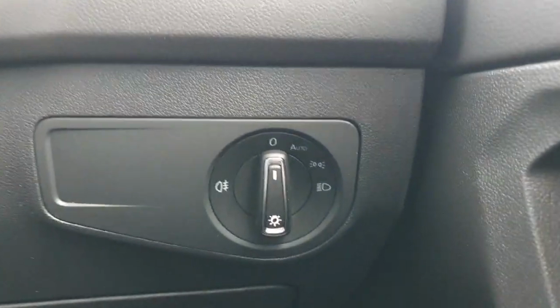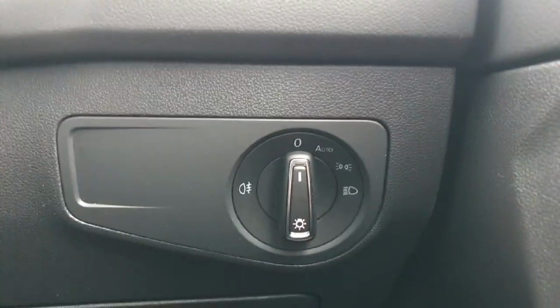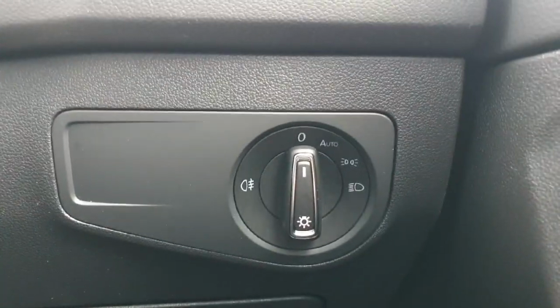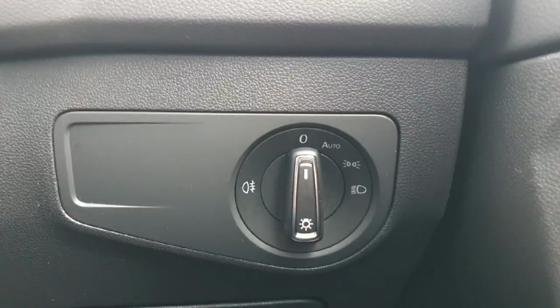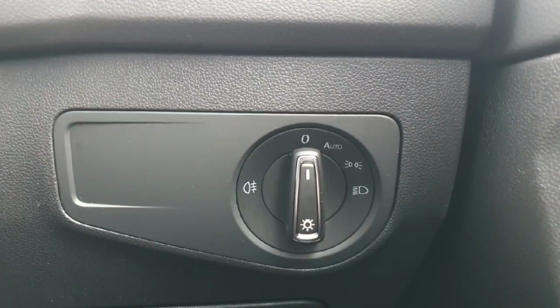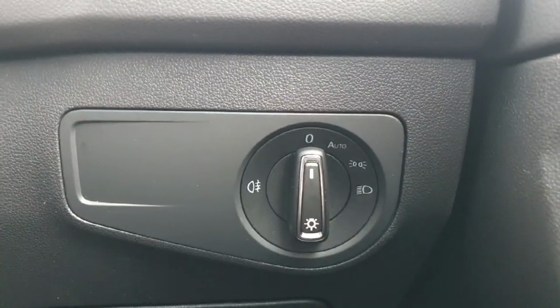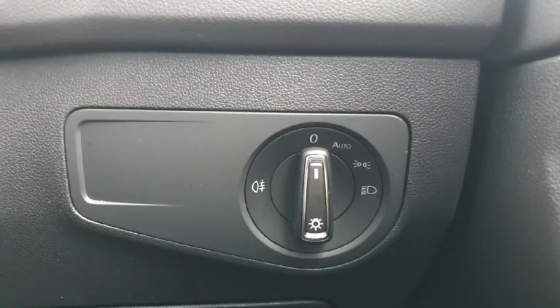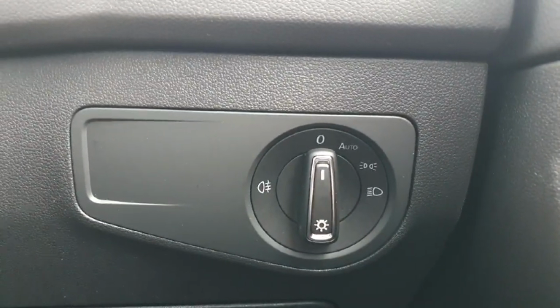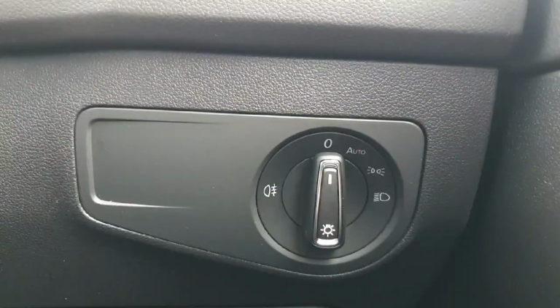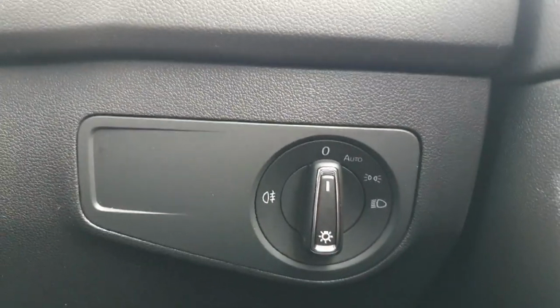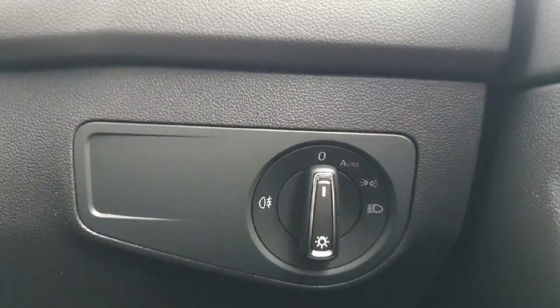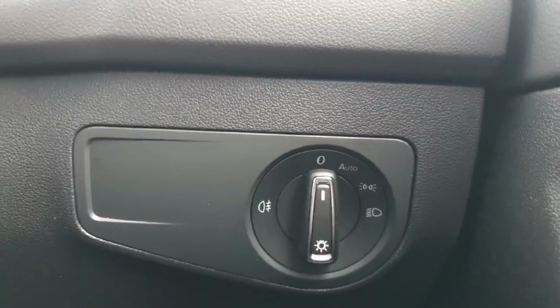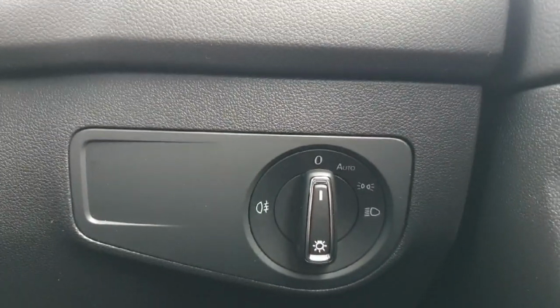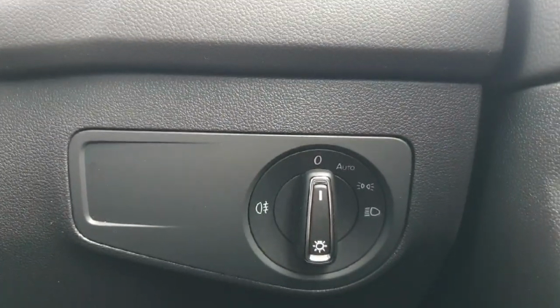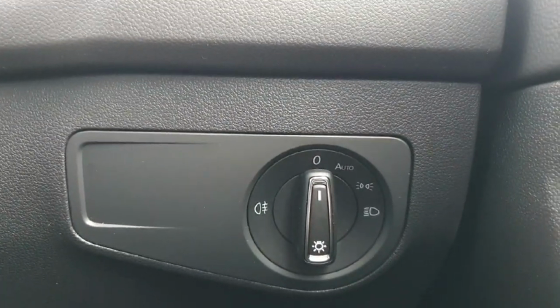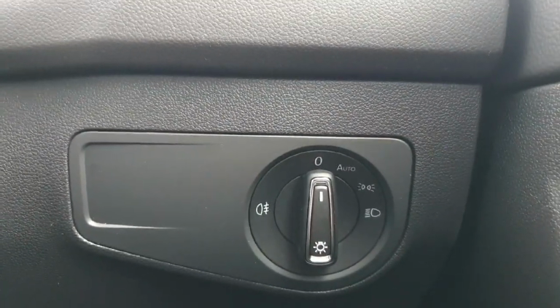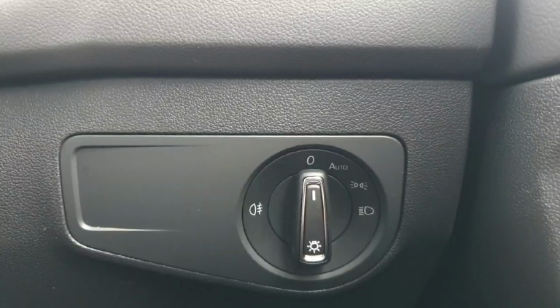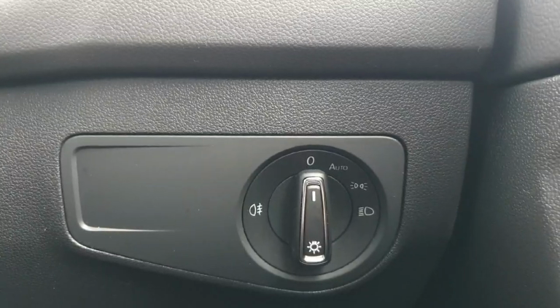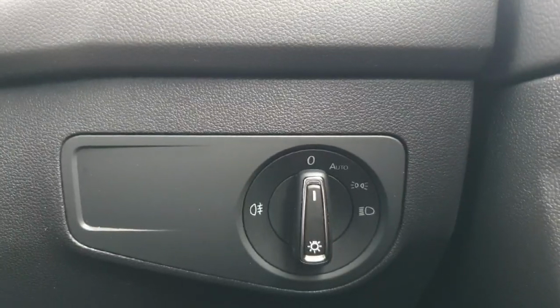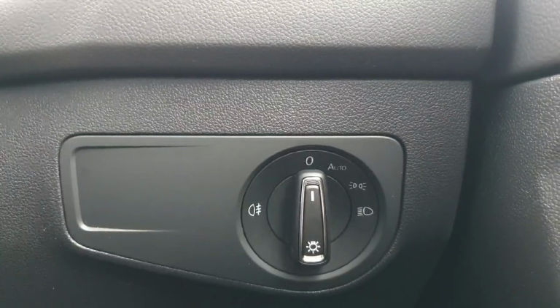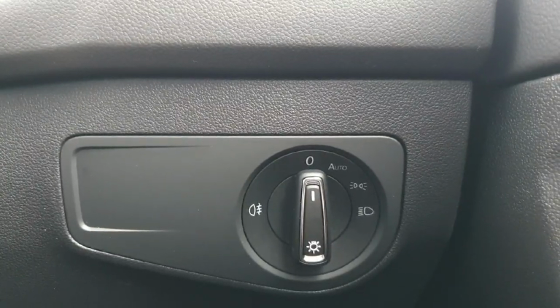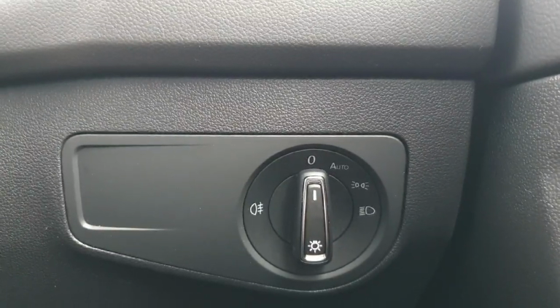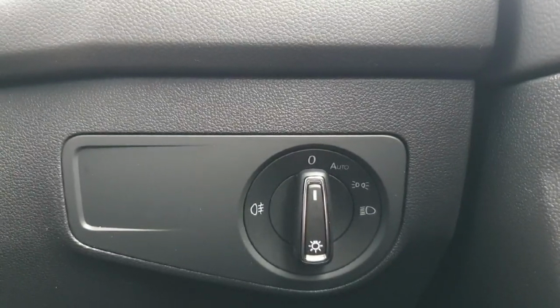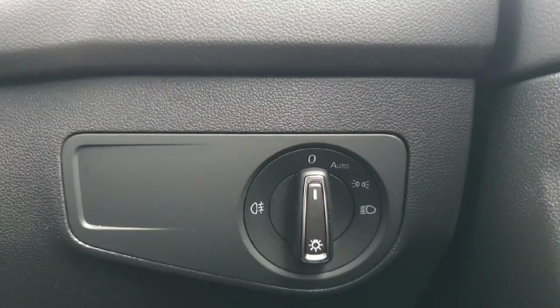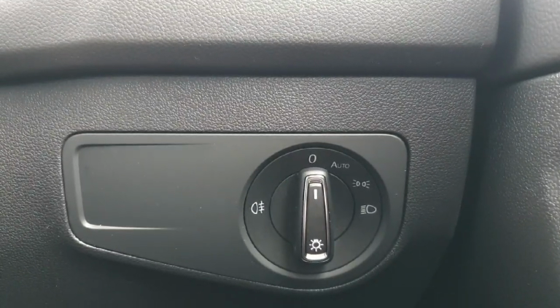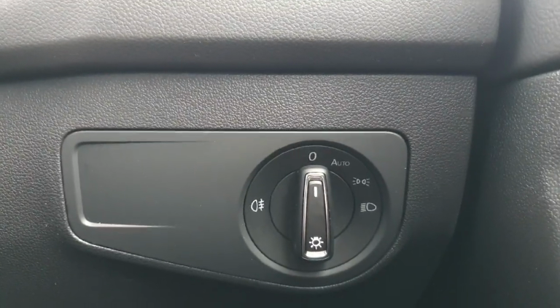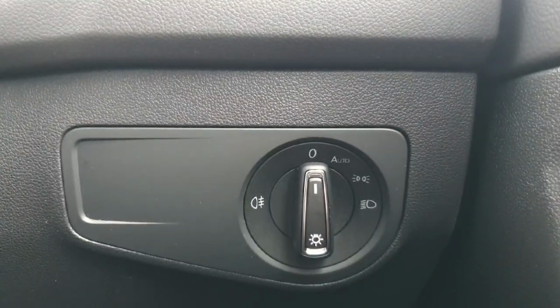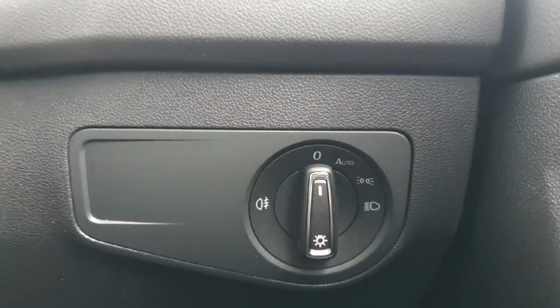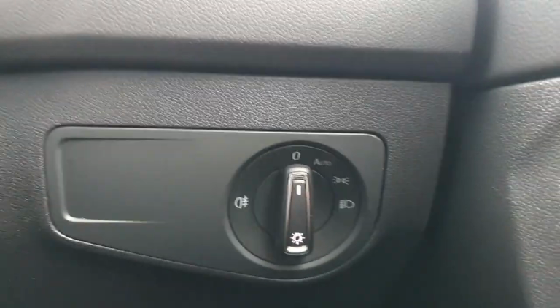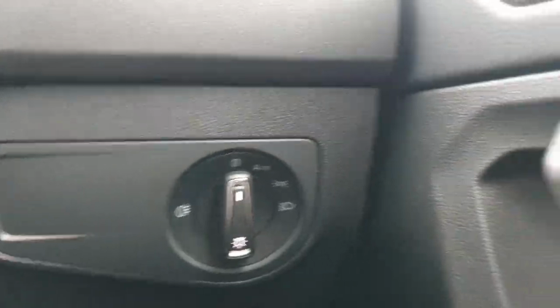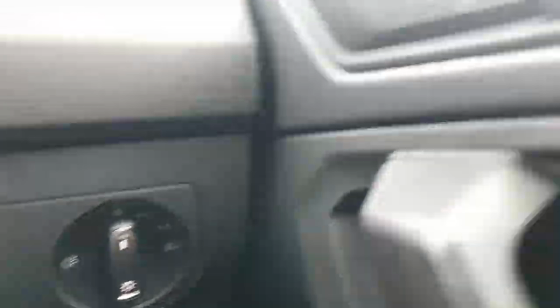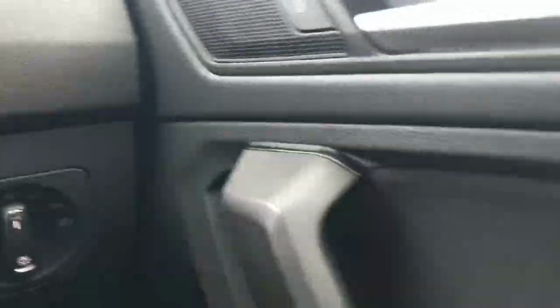Moving down to the automatic lighting feature, you can see we have the auto lights. This will turn the lights on and off depending on the brightness outside the car. Say you enter a tunnel — the lights will turn on automatically, and as you exit that tunnel, the lights will turn back off as well. Very handy indeed.